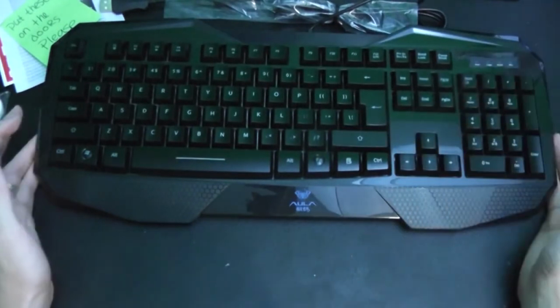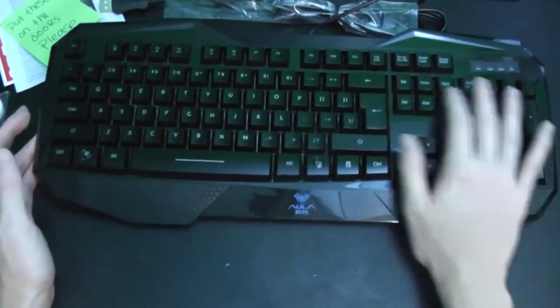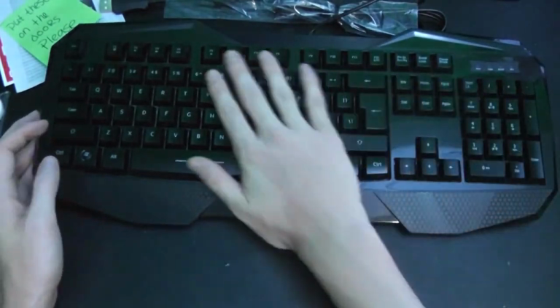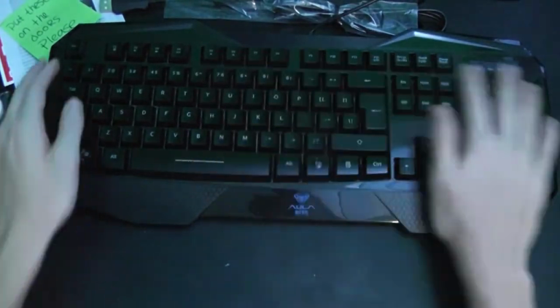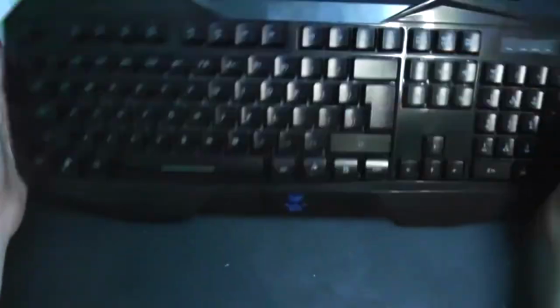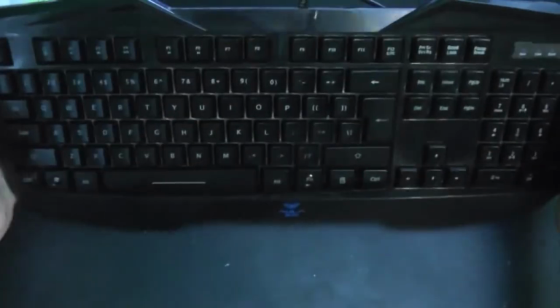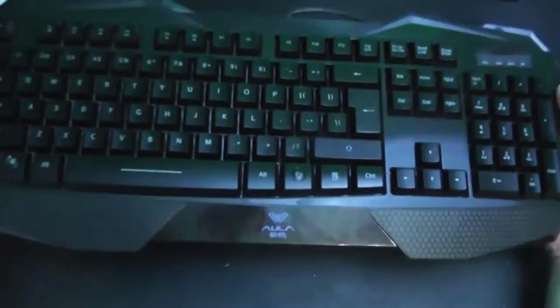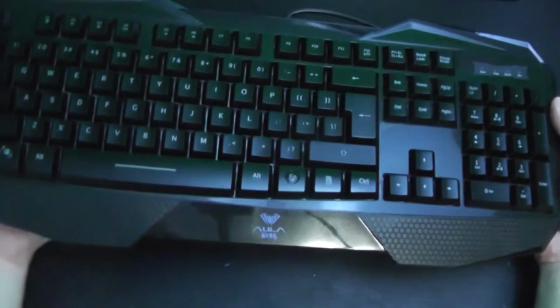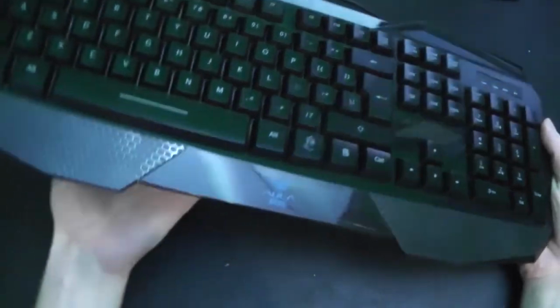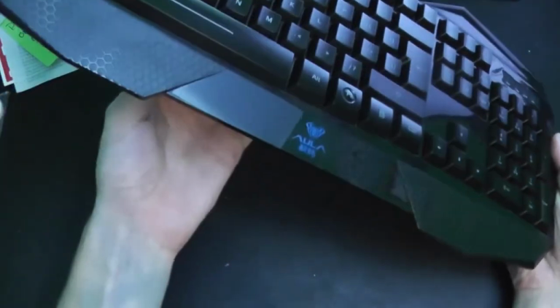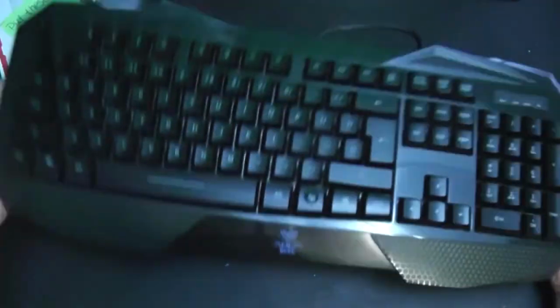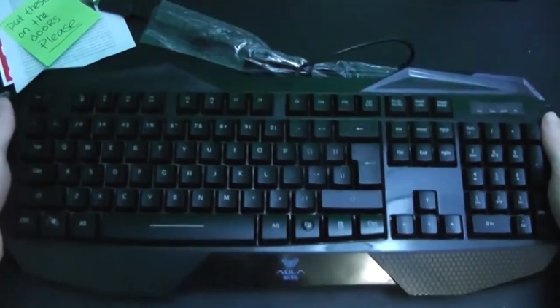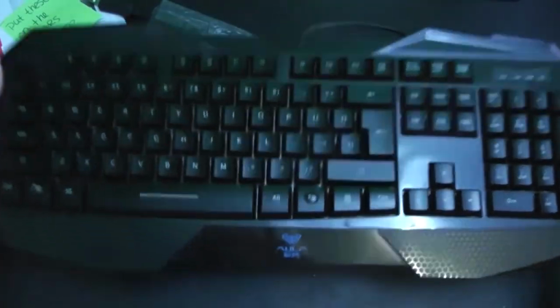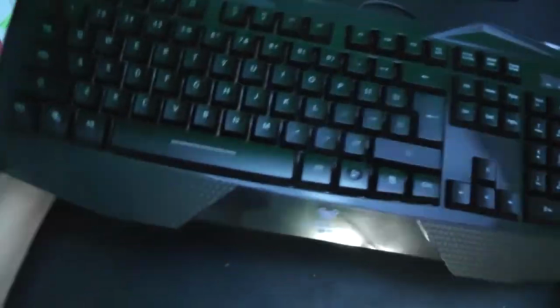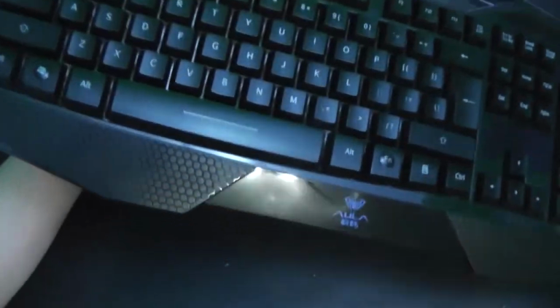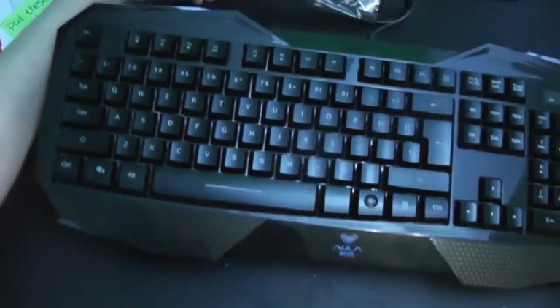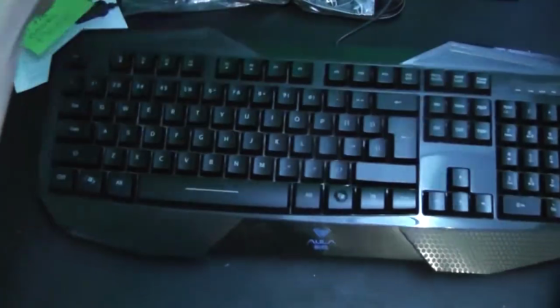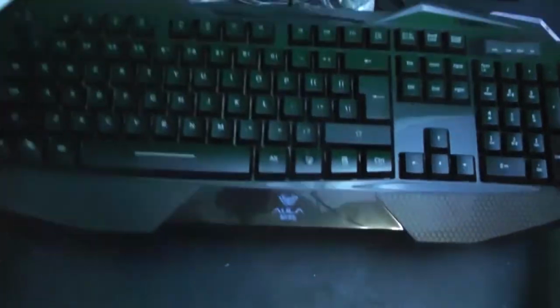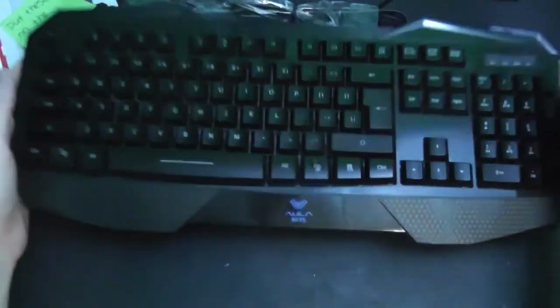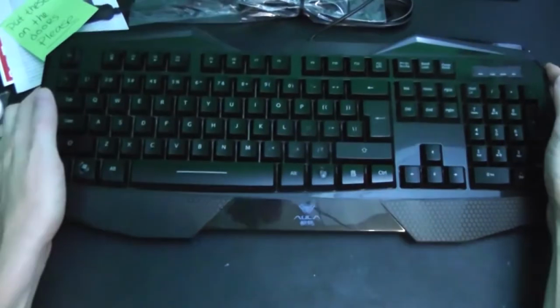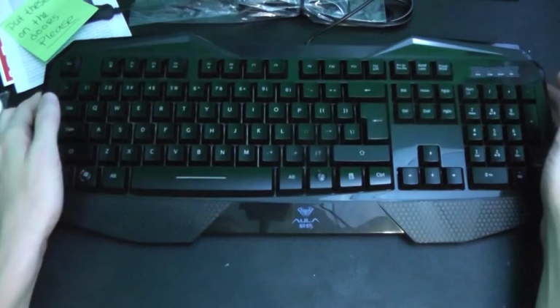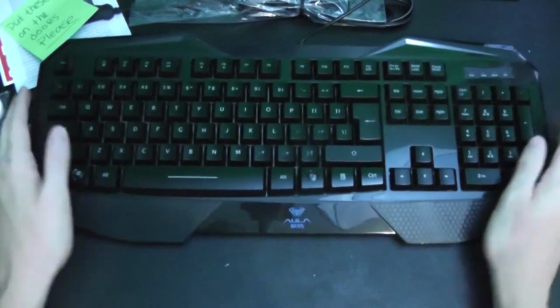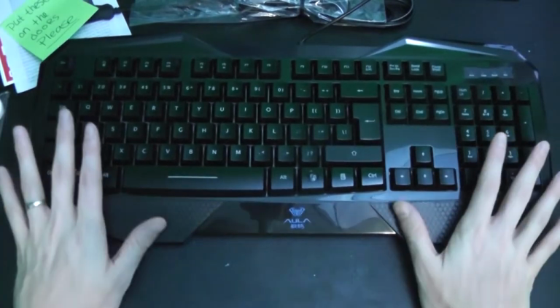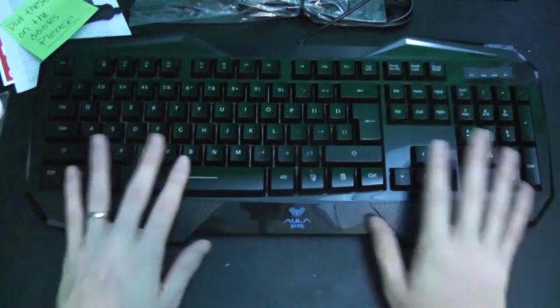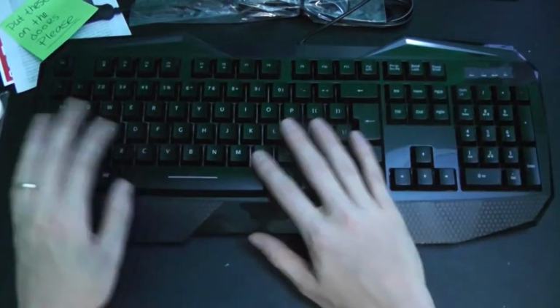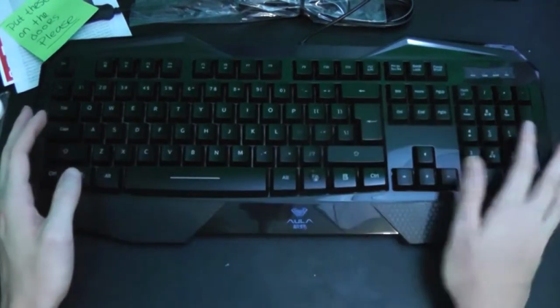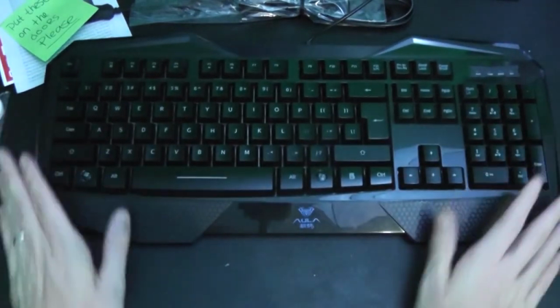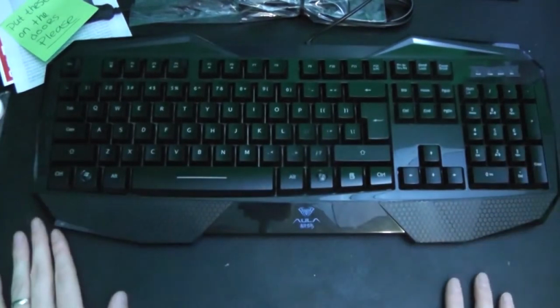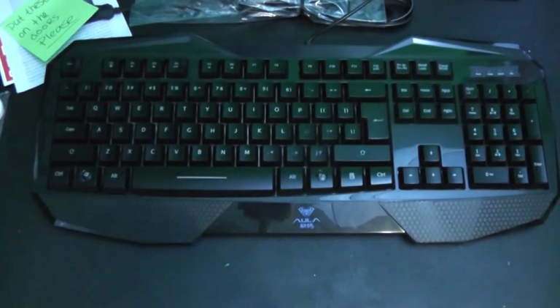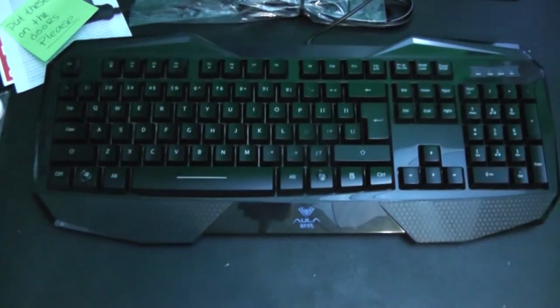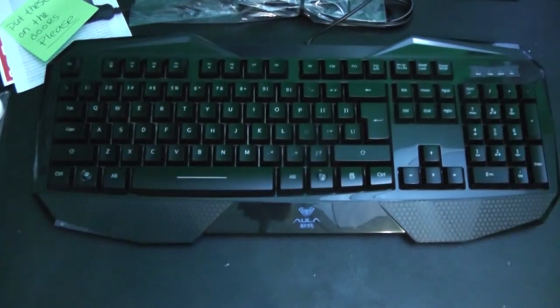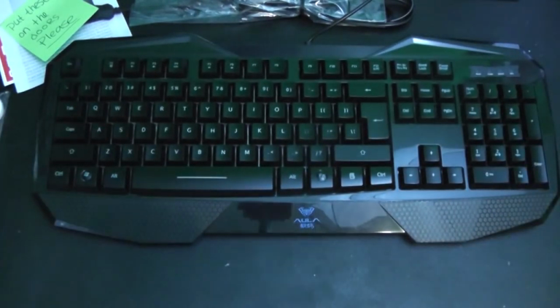Number pad. Like I said, it is definitely cheap plastic. It has a little bit of weight to it, but it's definitely pretty light. So let me go ahead and get this plugged in and see what the lights look like.